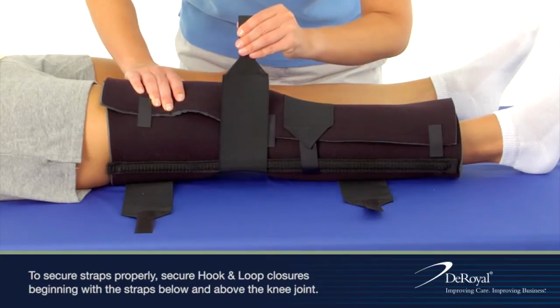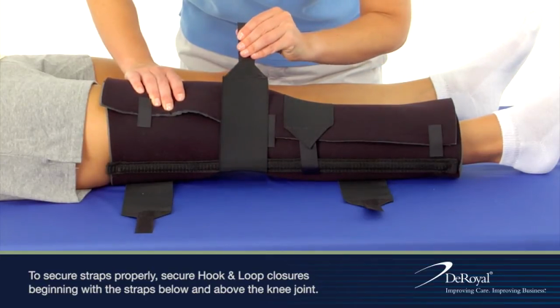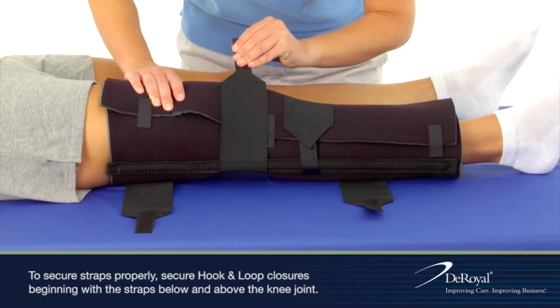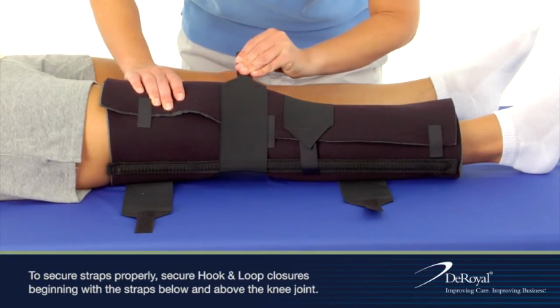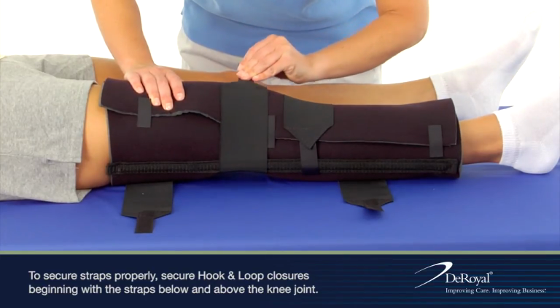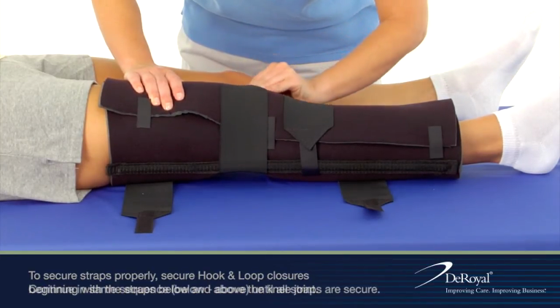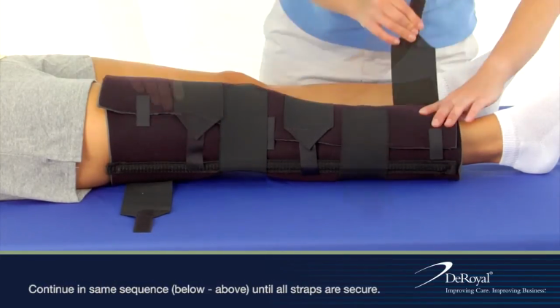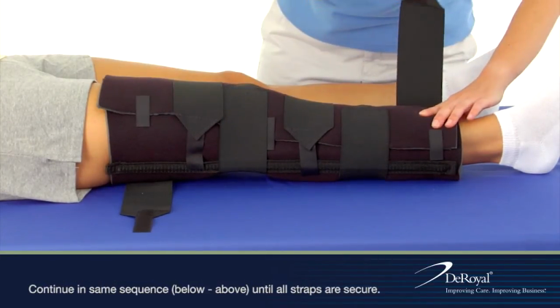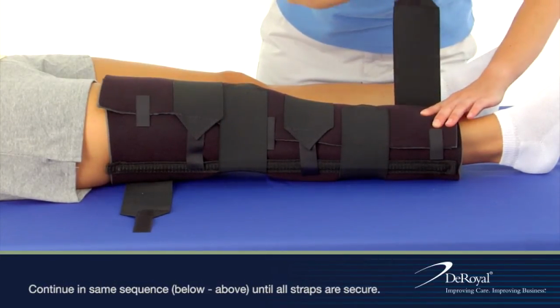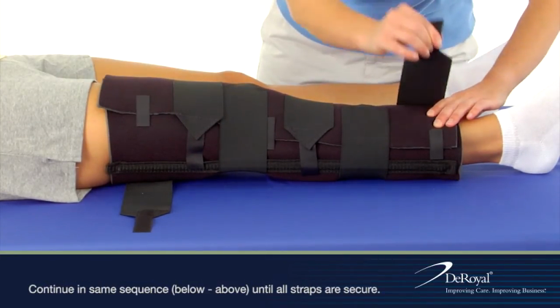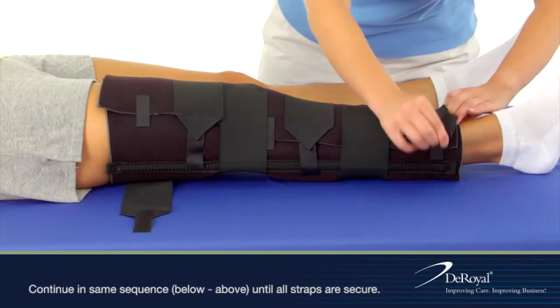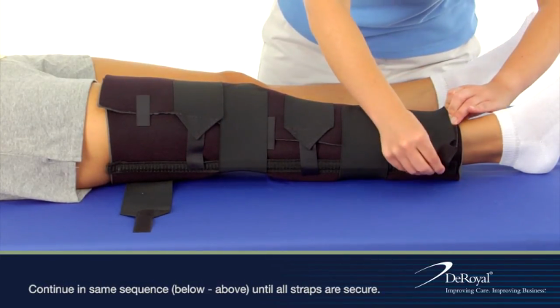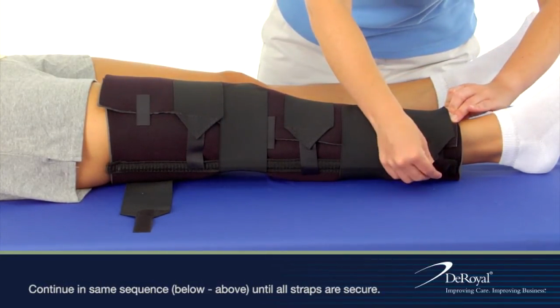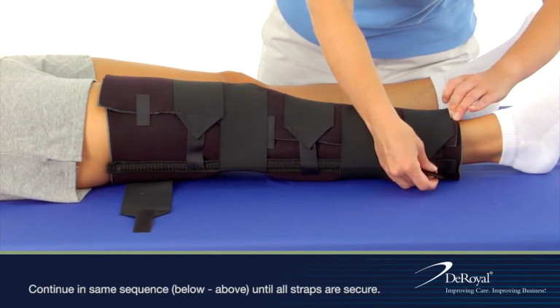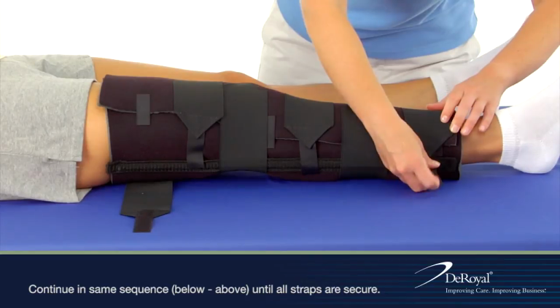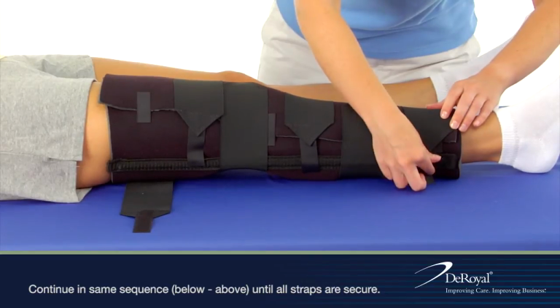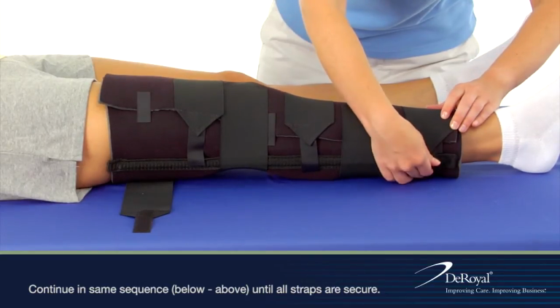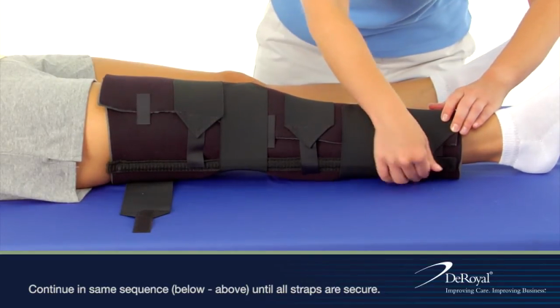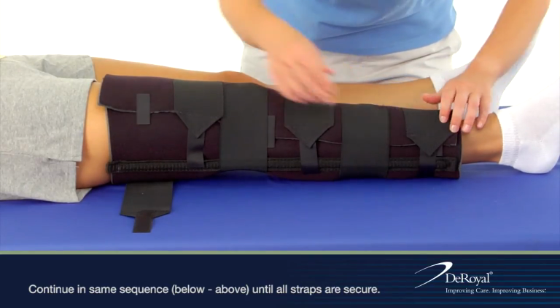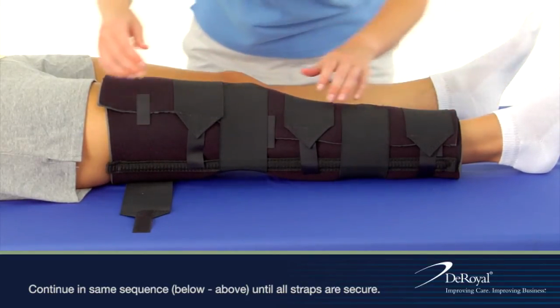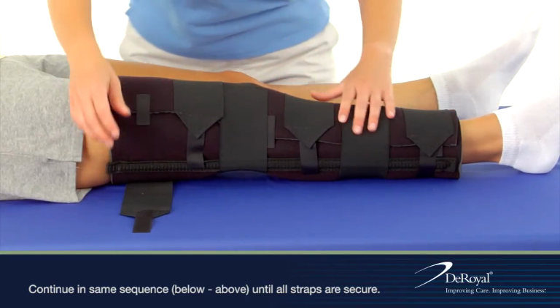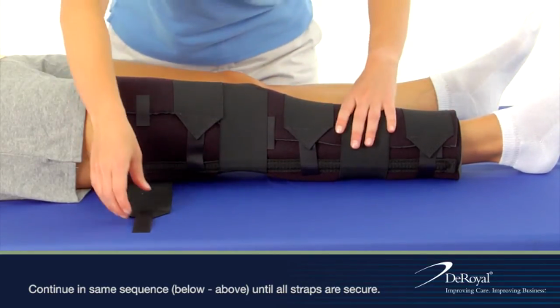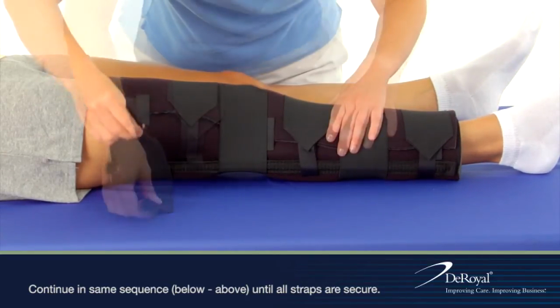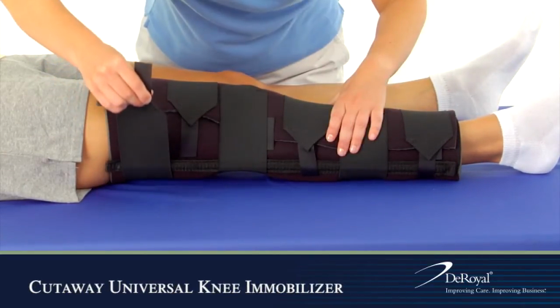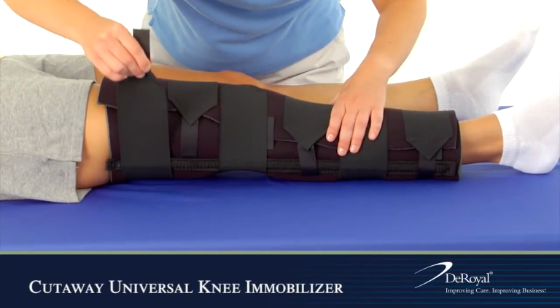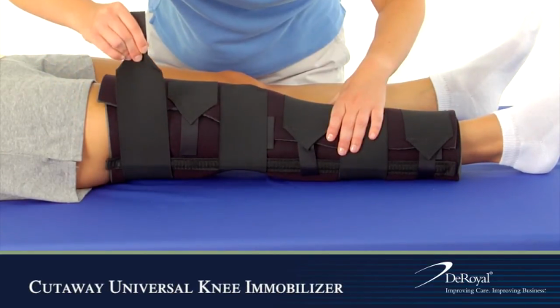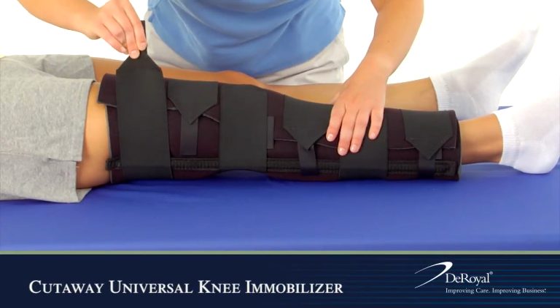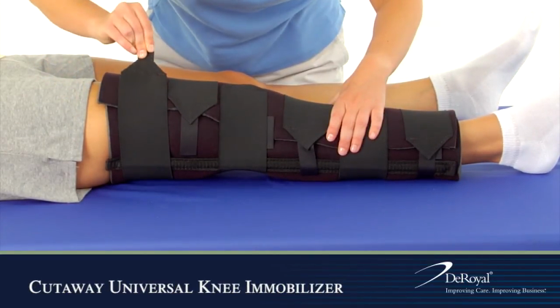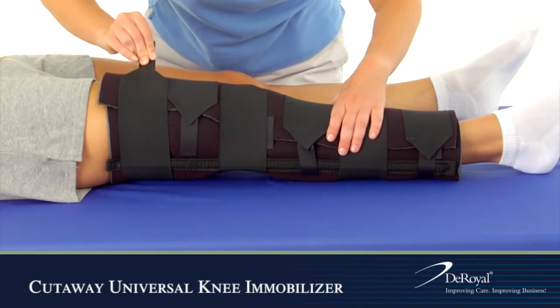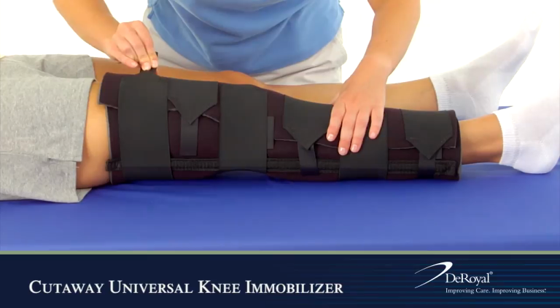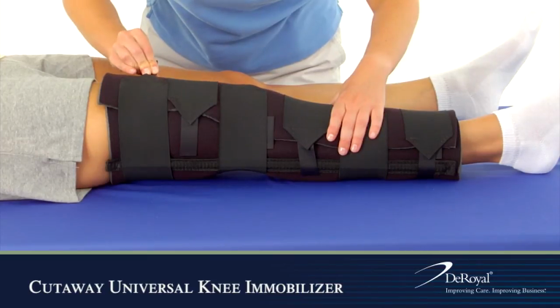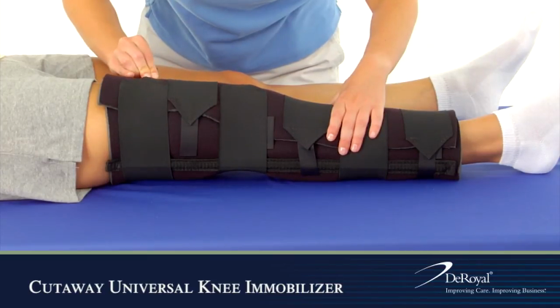Continue in the same sequence — below and above — until all straps are secure. Trim the straps for a more customized fit.